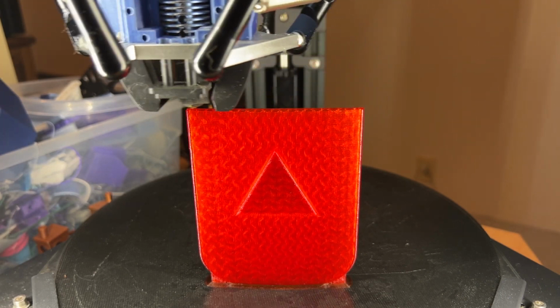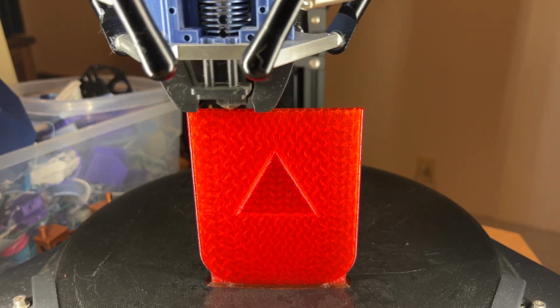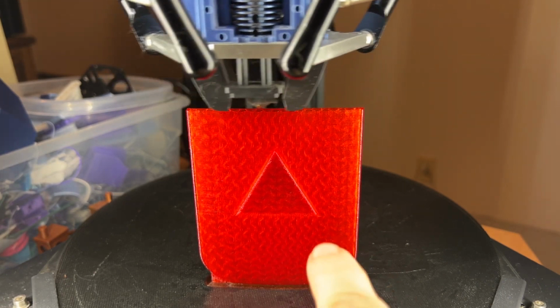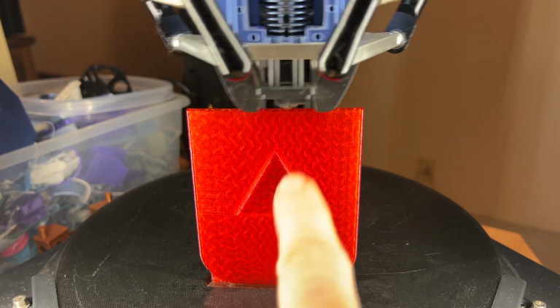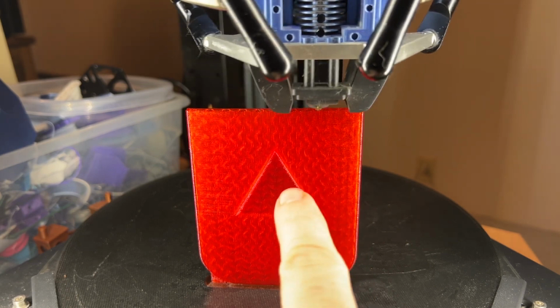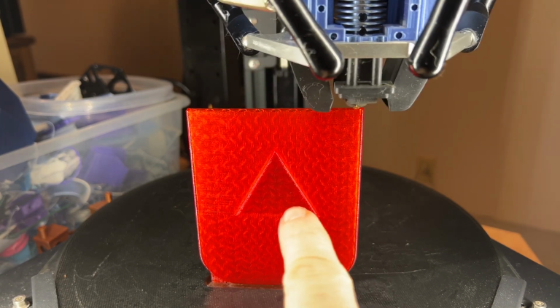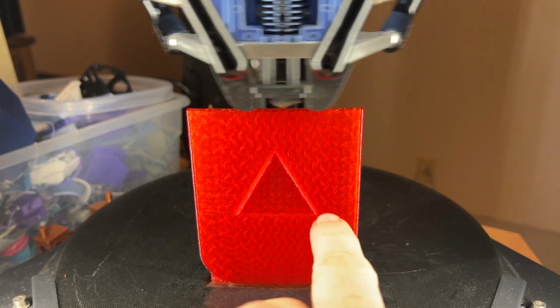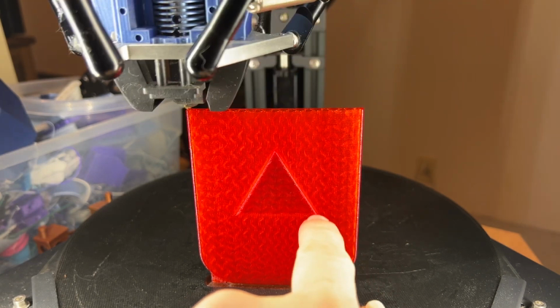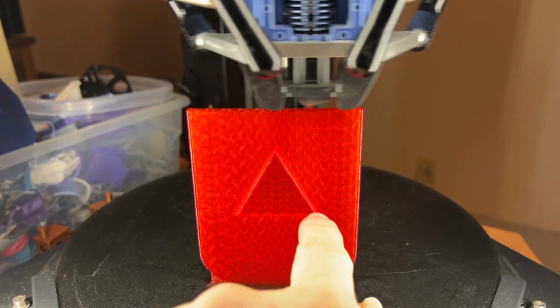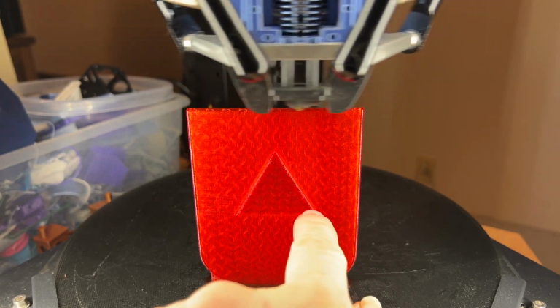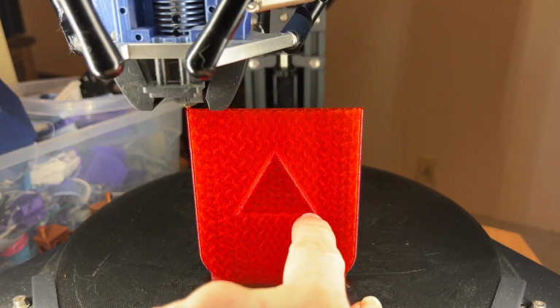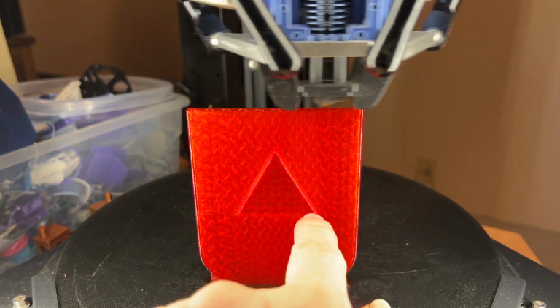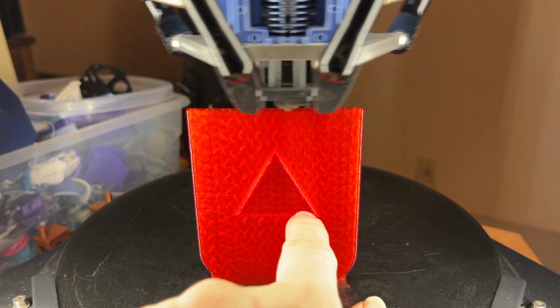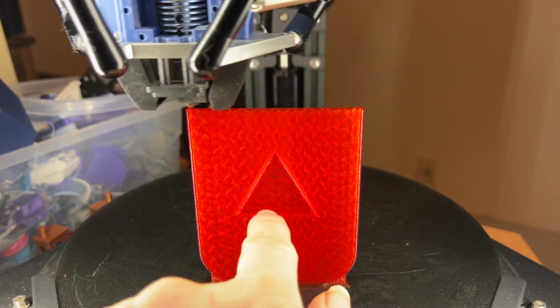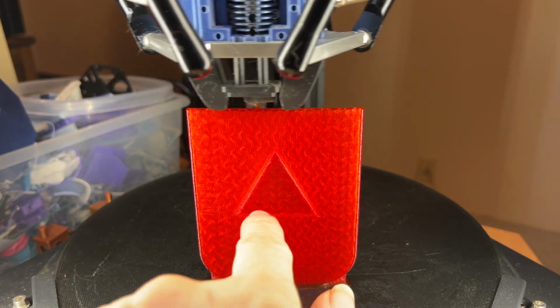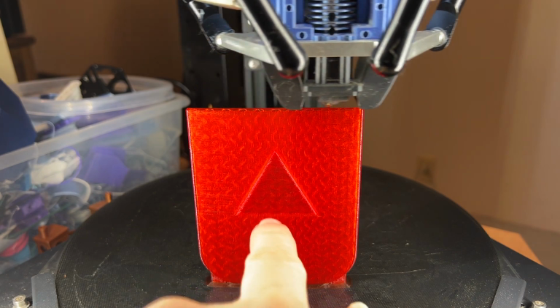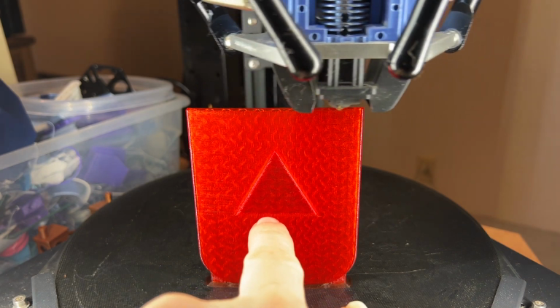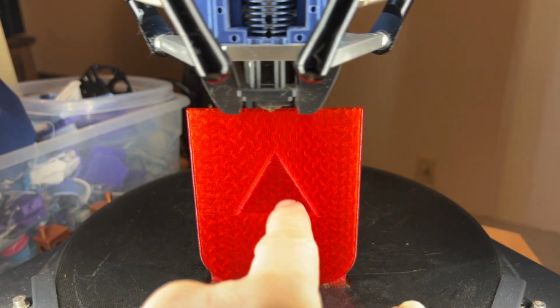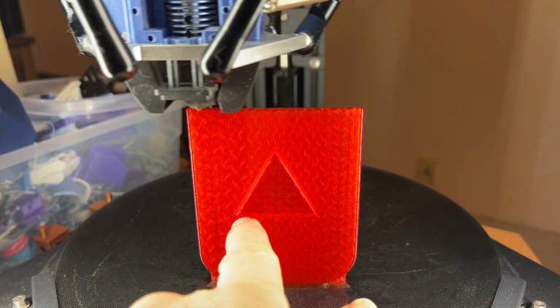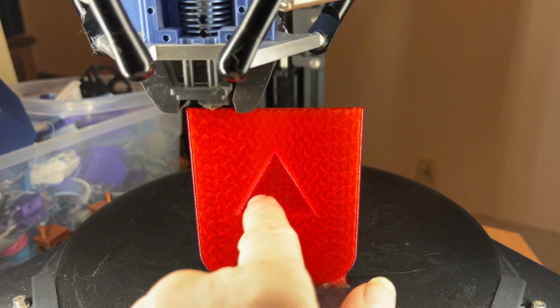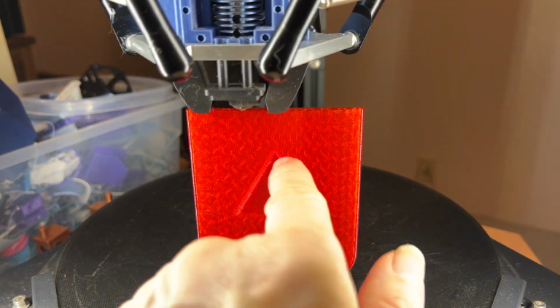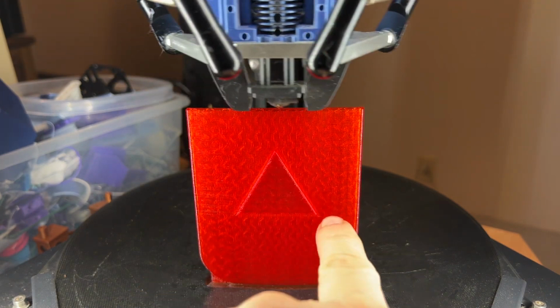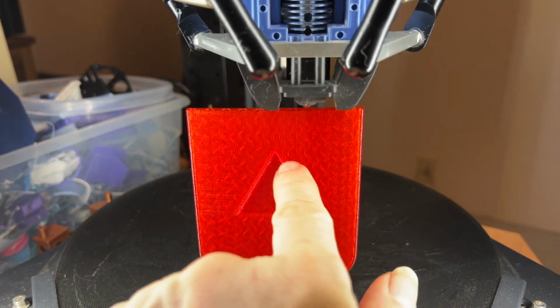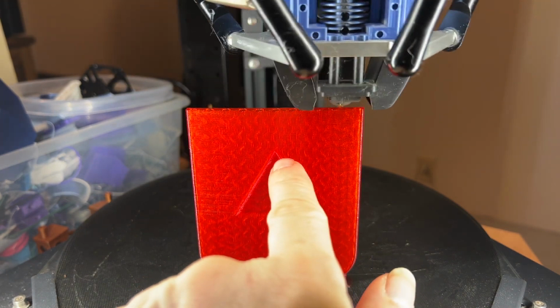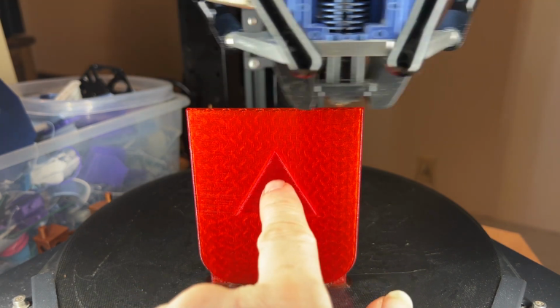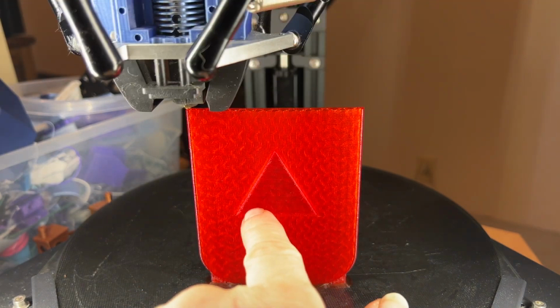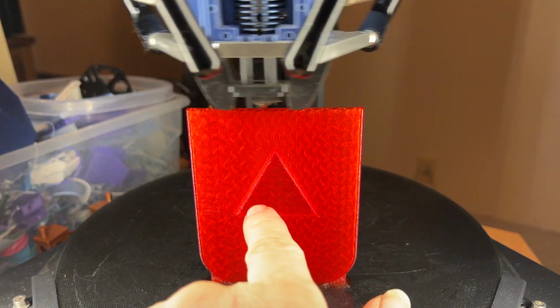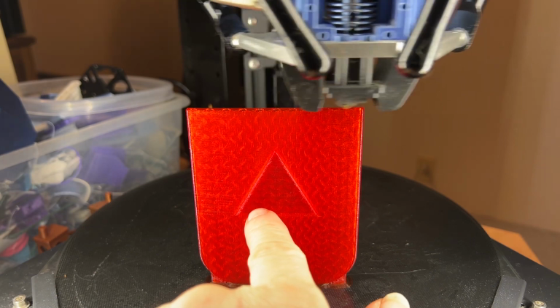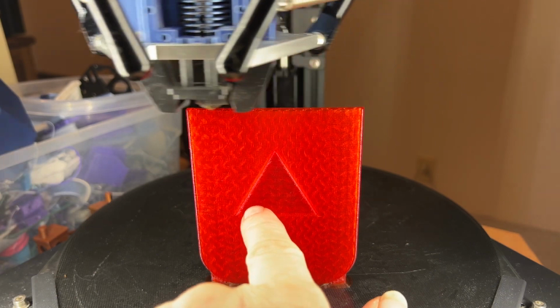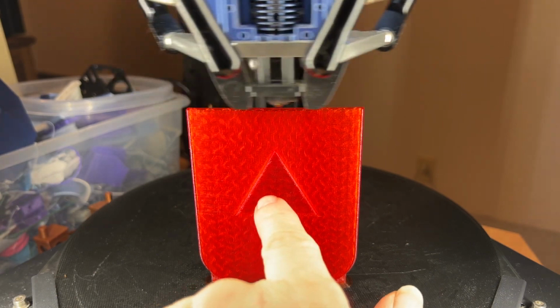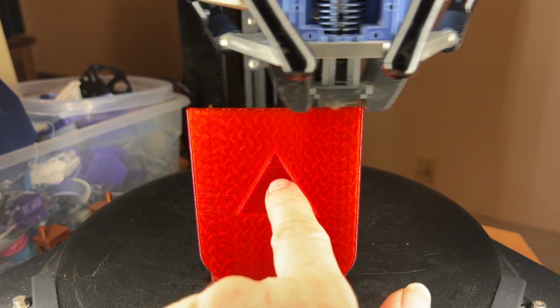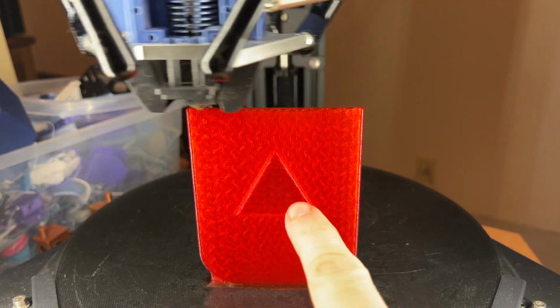Printing it this direction in particular allows for definitely no supports on this outcropping. And these ones are at a fairly steep angle, which means I'll probably be able to print them without supports and with minimum issues.